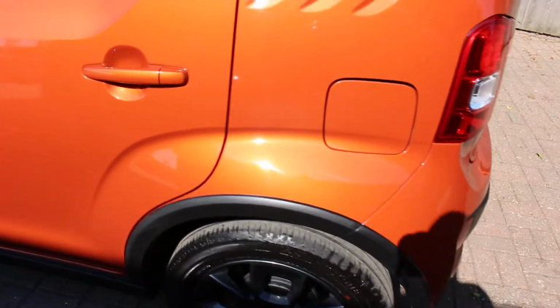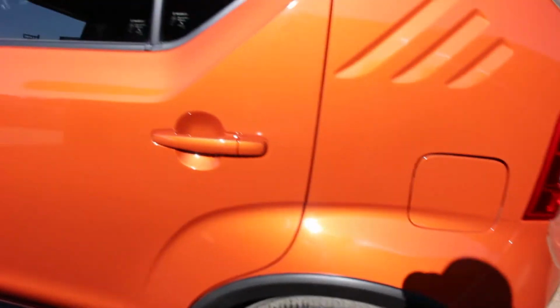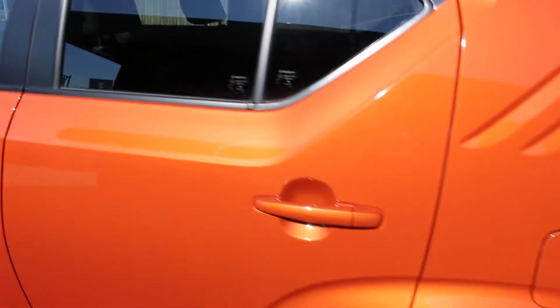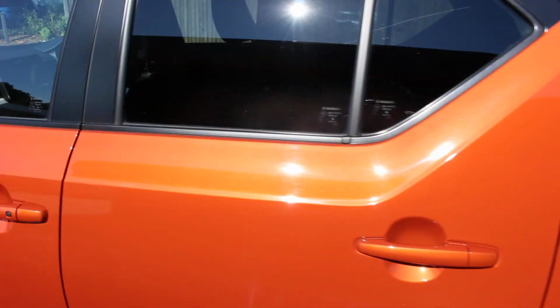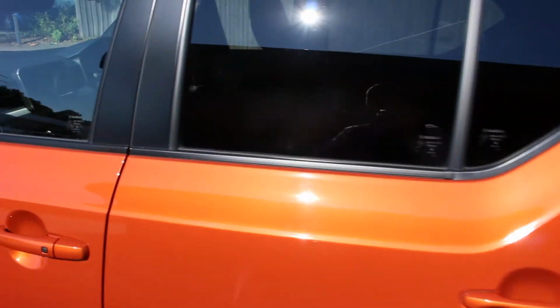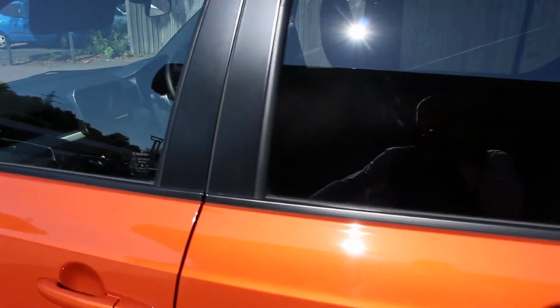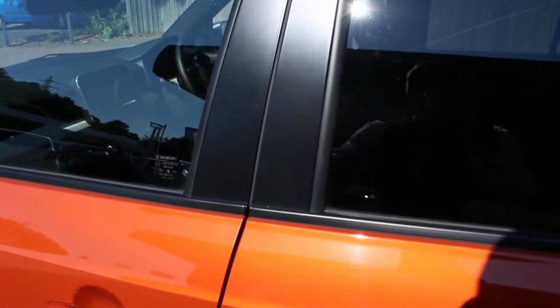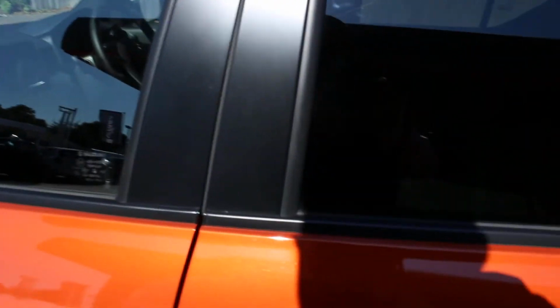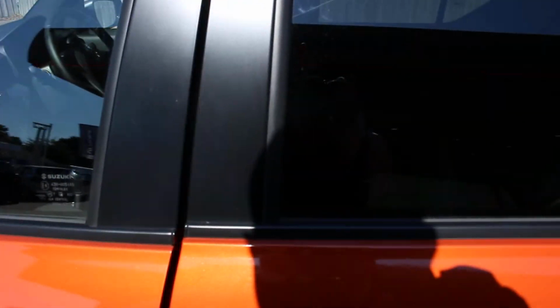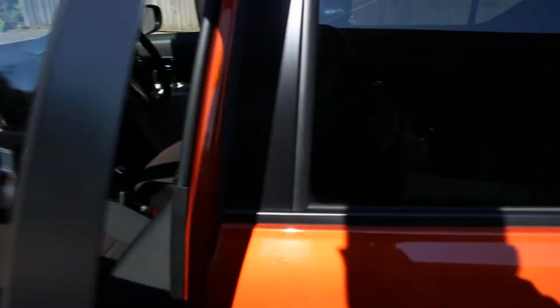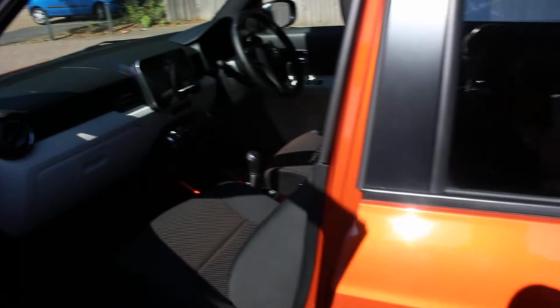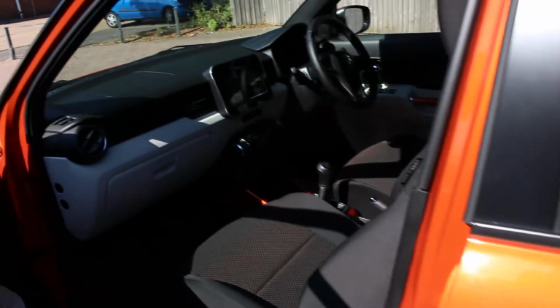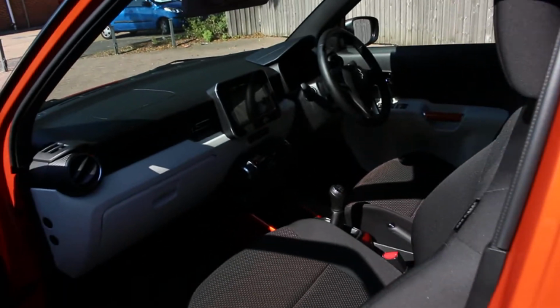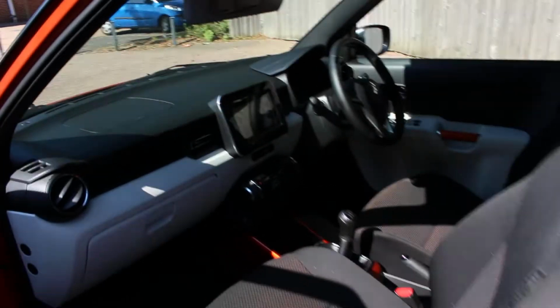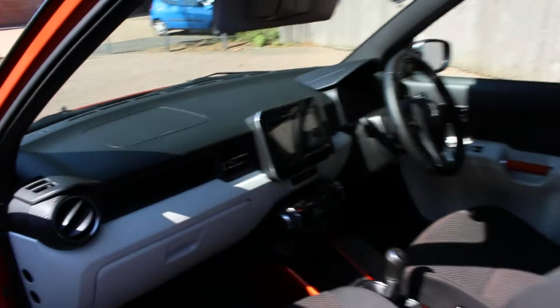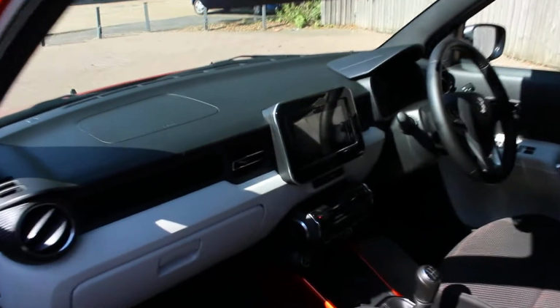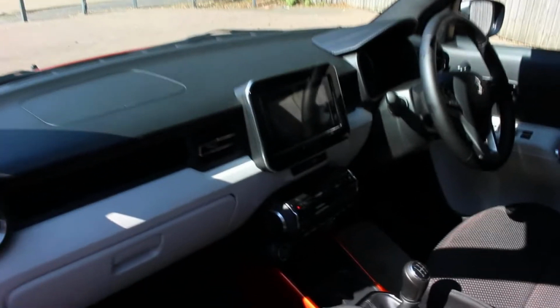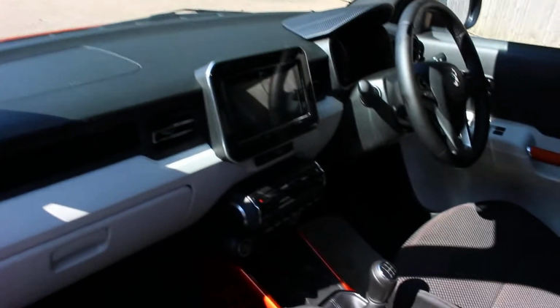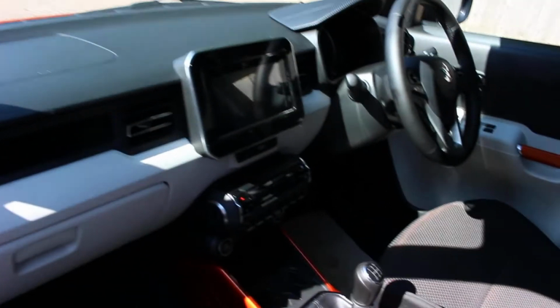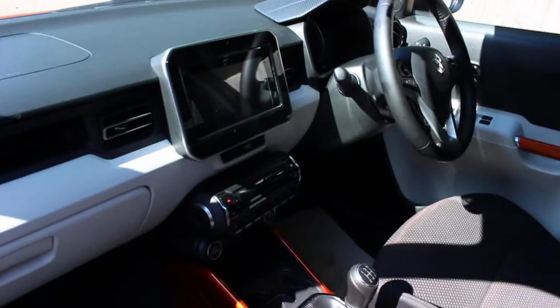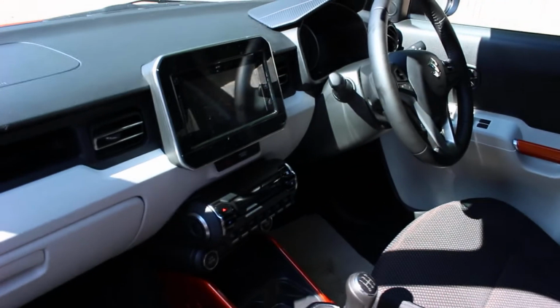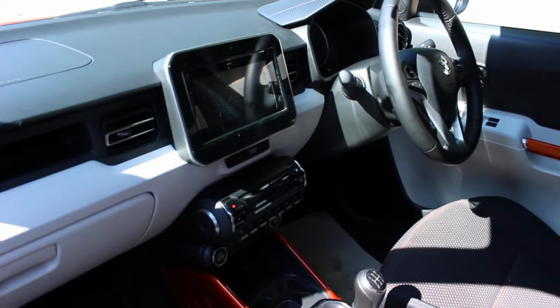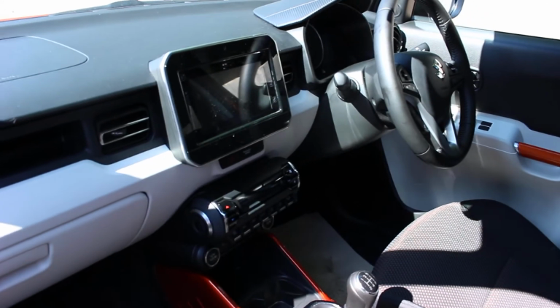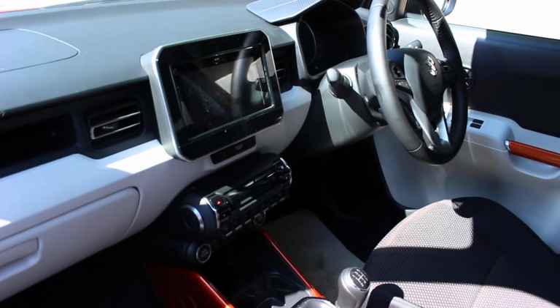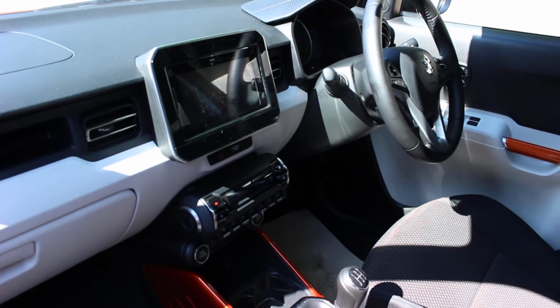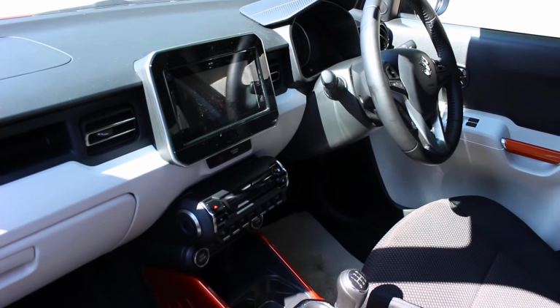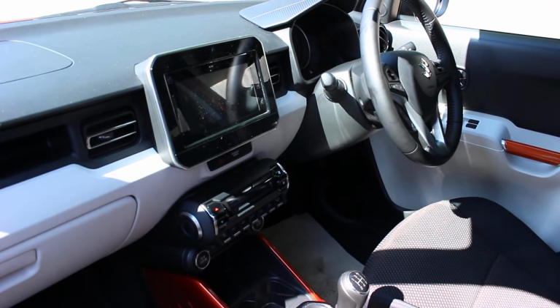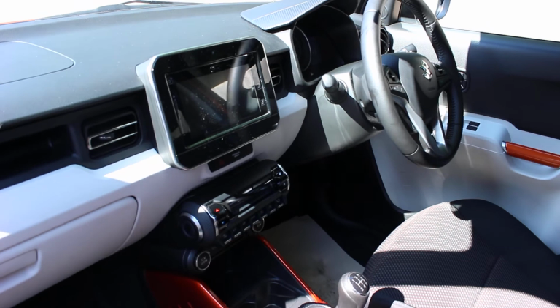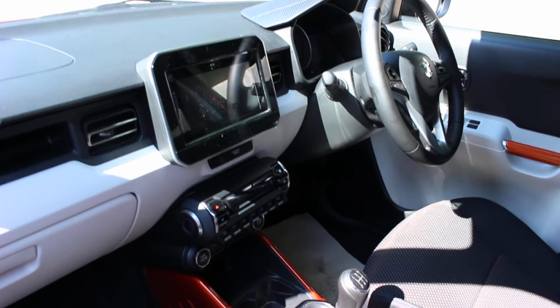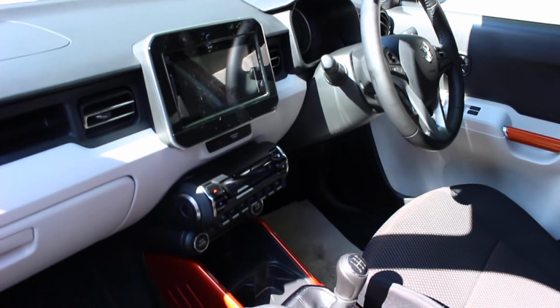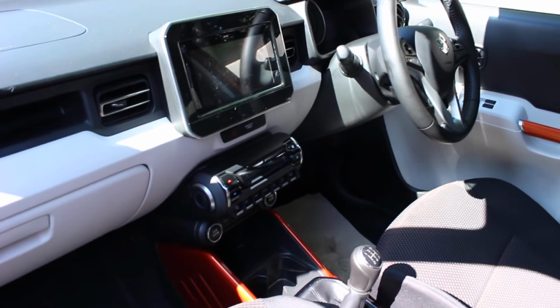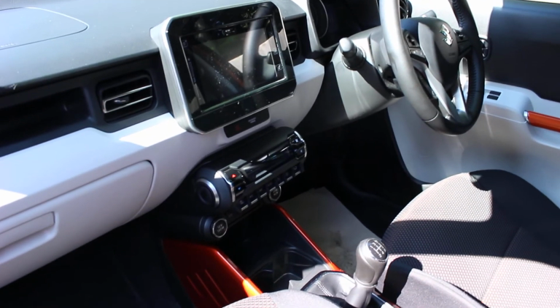Moving on to the interior of the vehicle, you have your infotainment system which has got your satellite navigation, smart phone link and Bluetooth, plus your aircon.